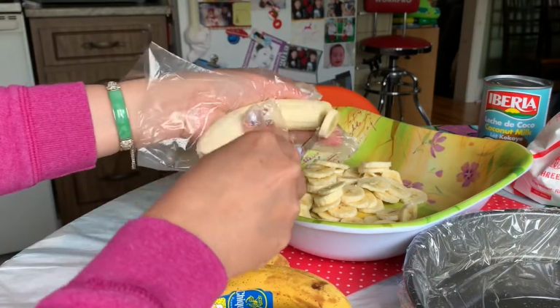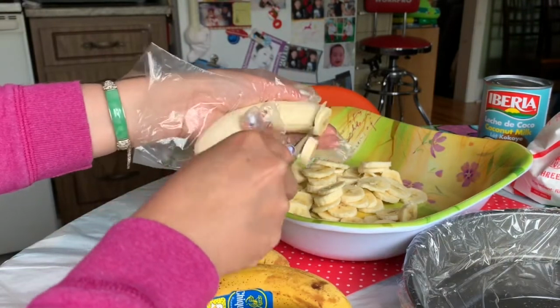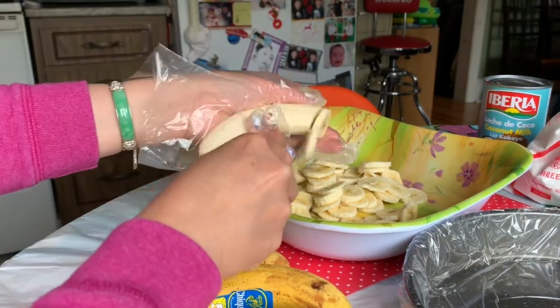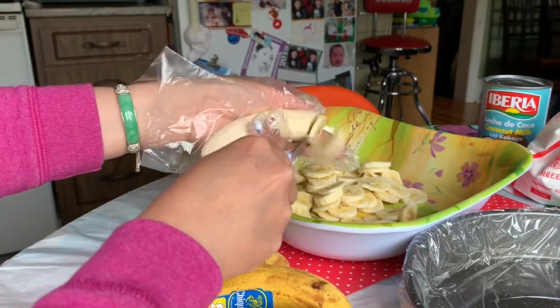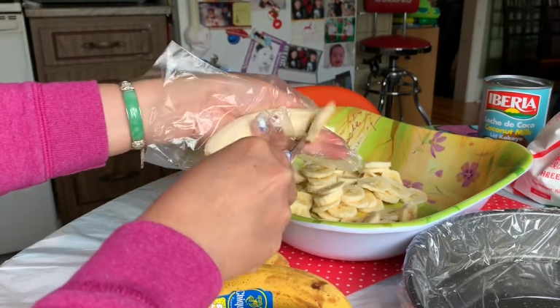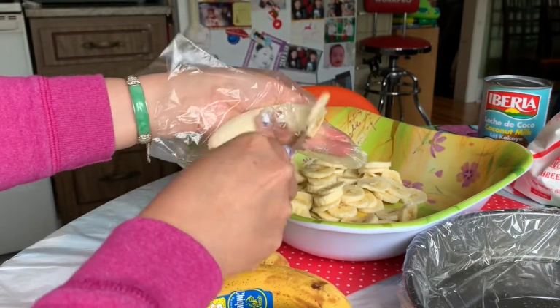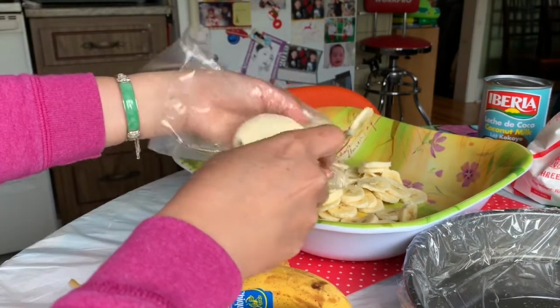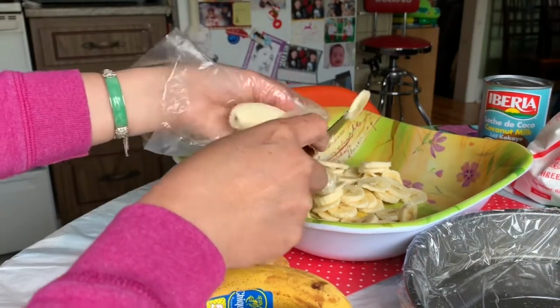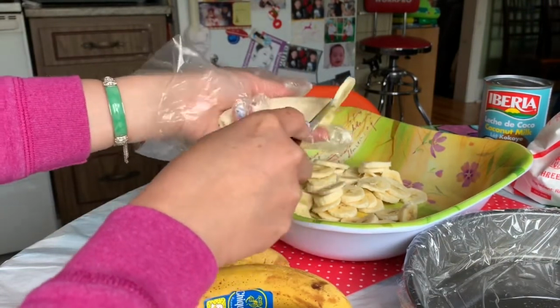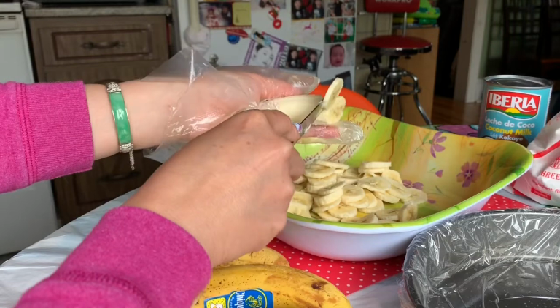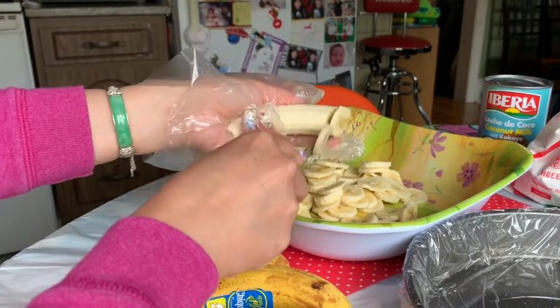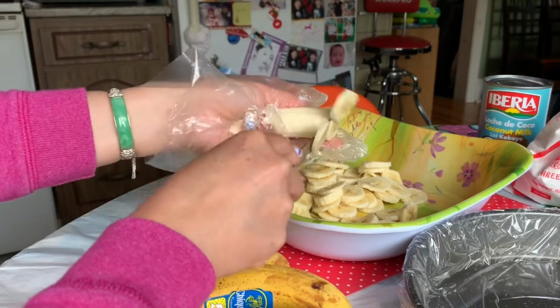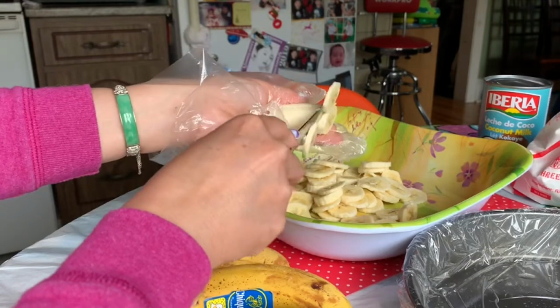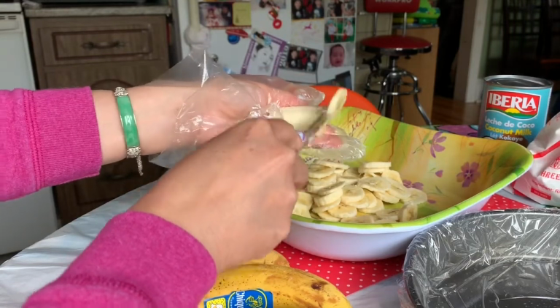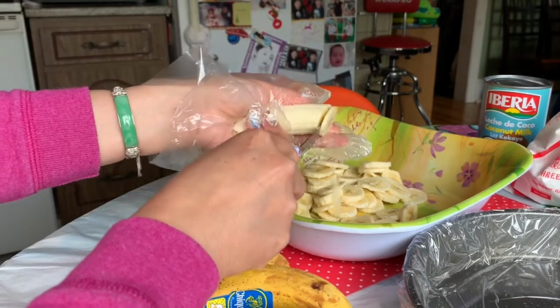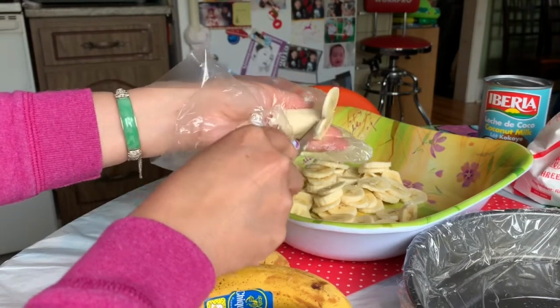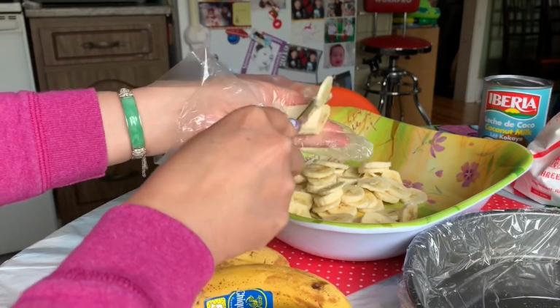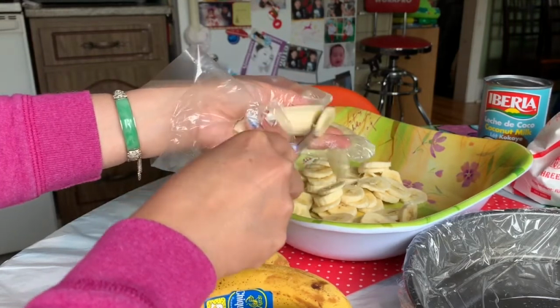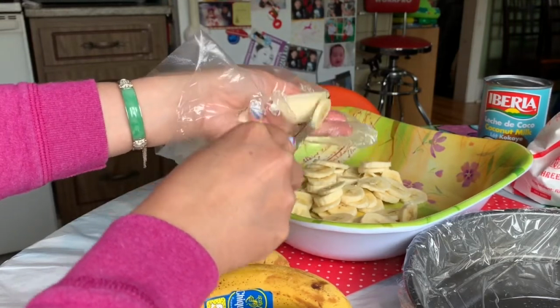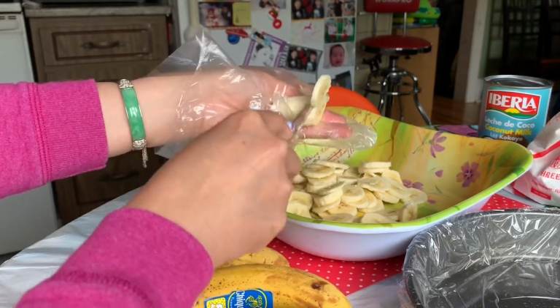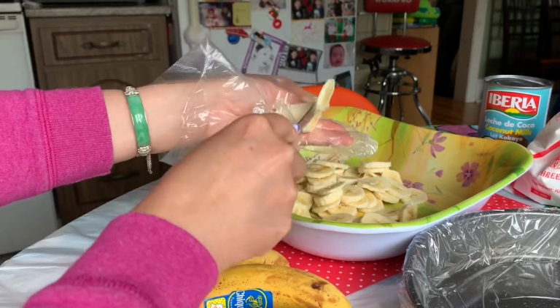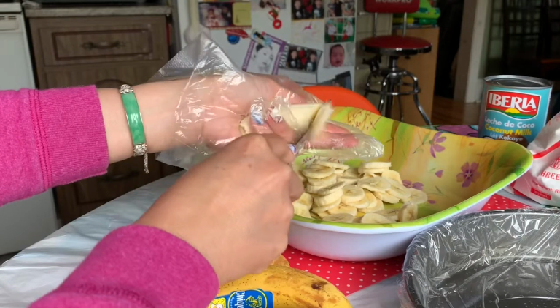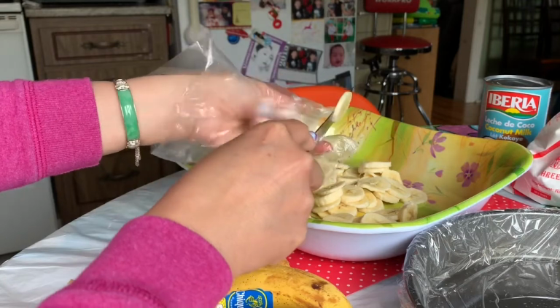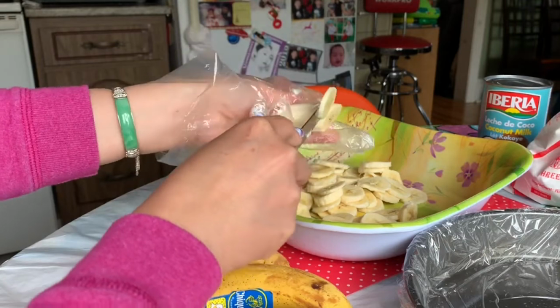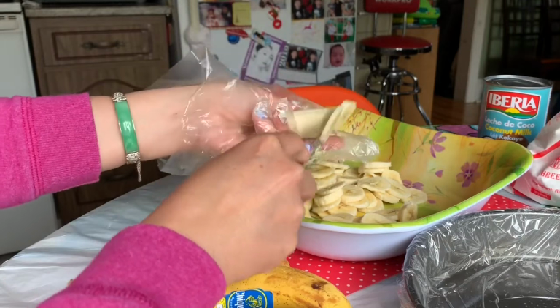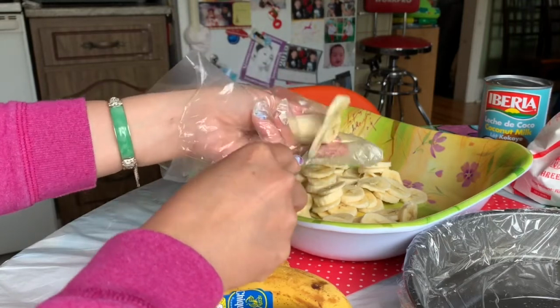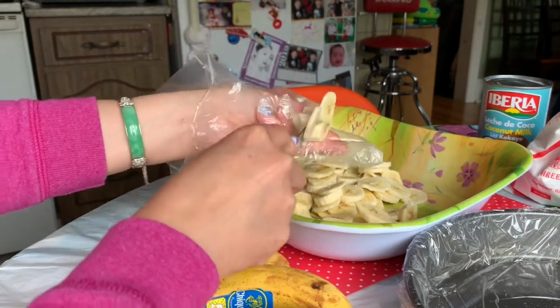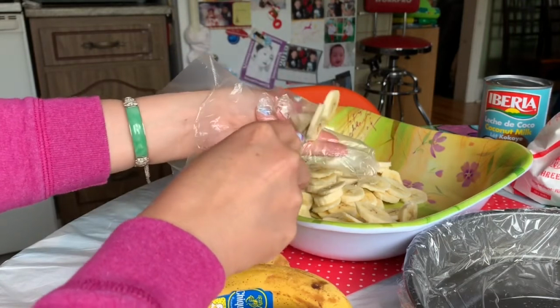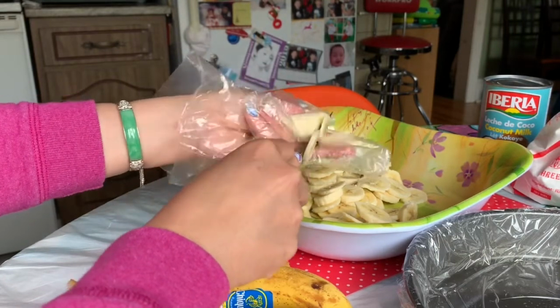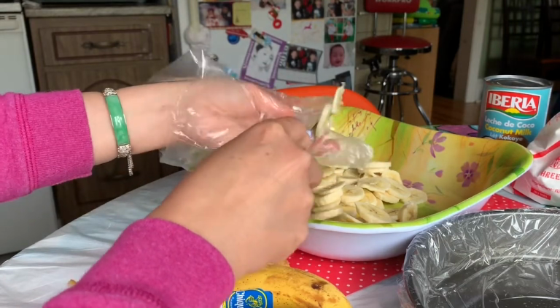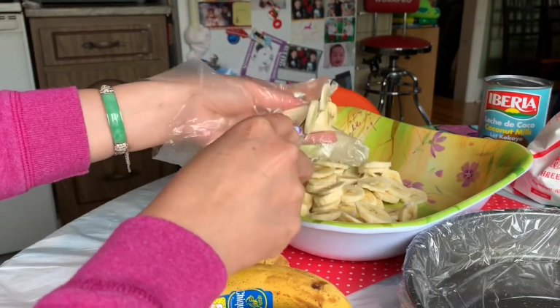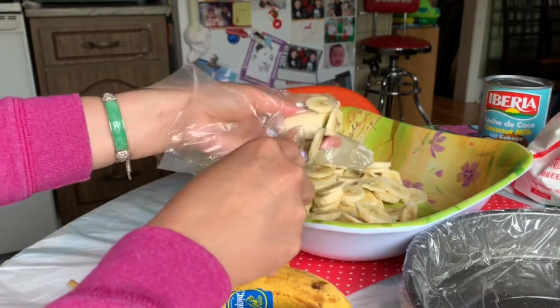Slice them very thin. I have the steamer on the kitchen stove — I've turned it on already in the meantime while we're doing this.